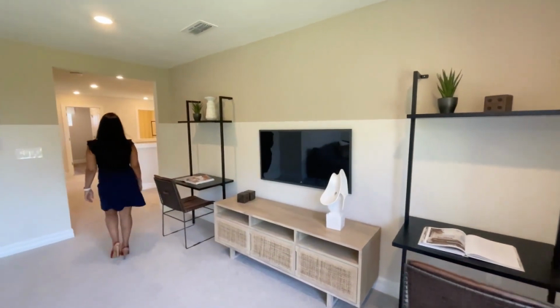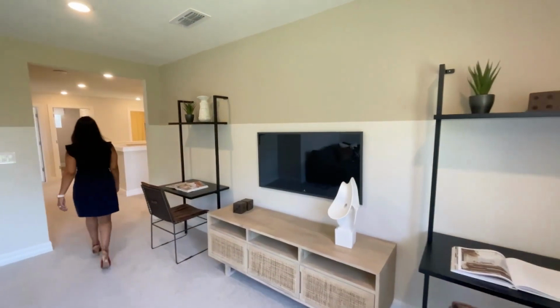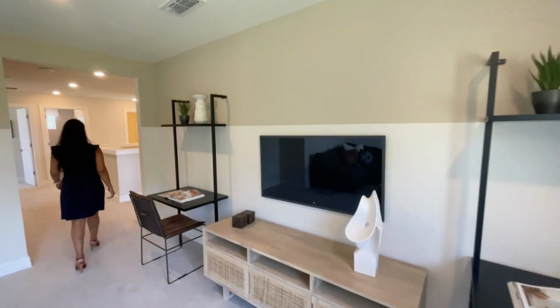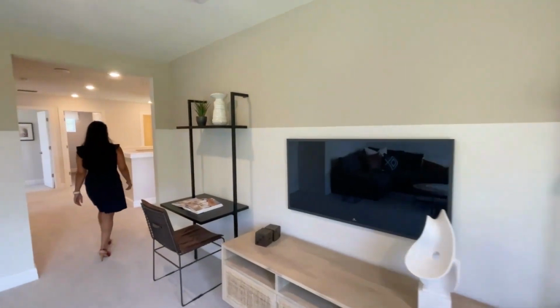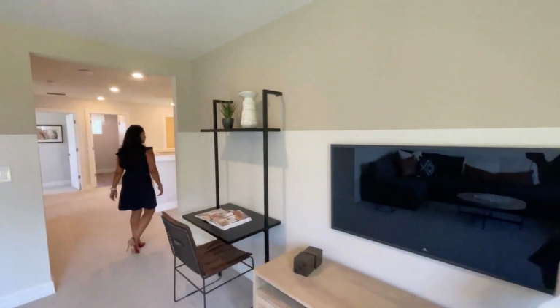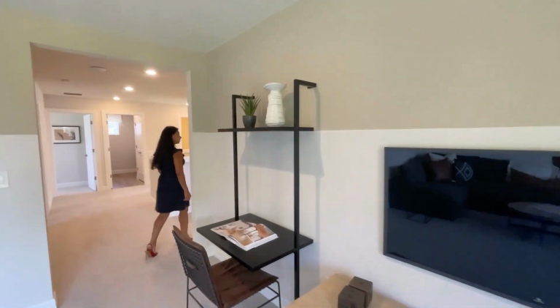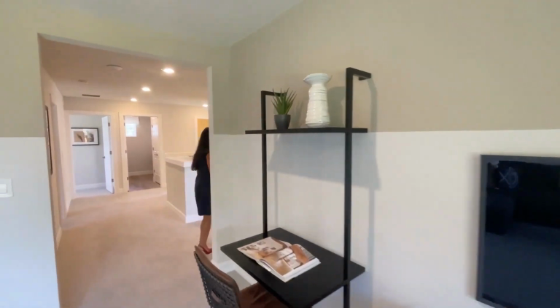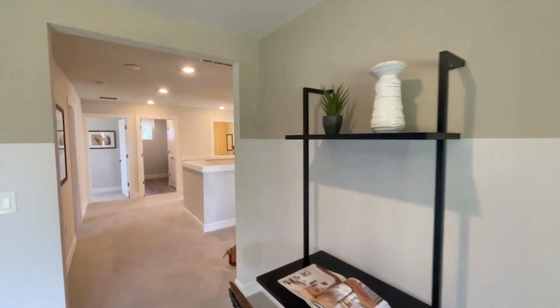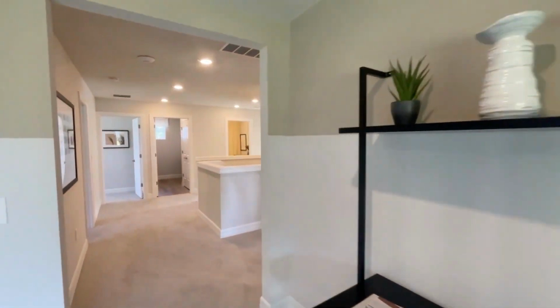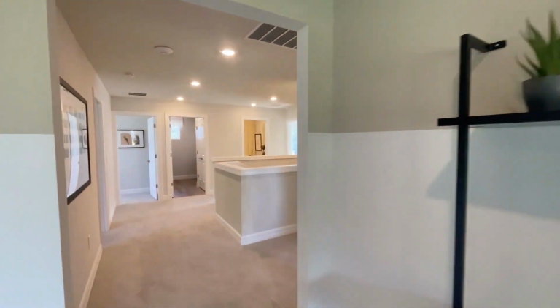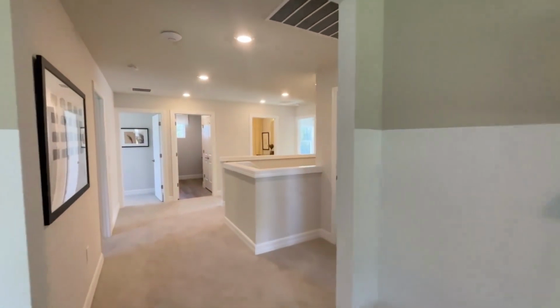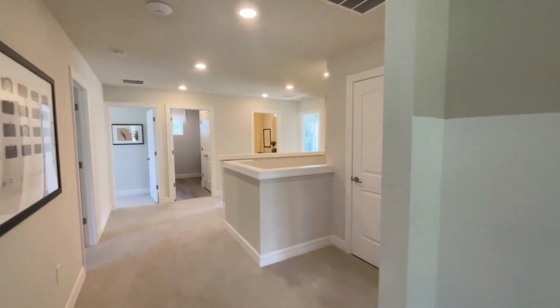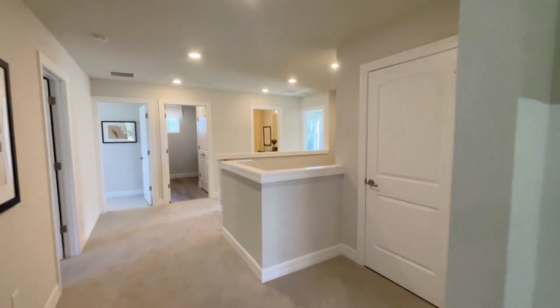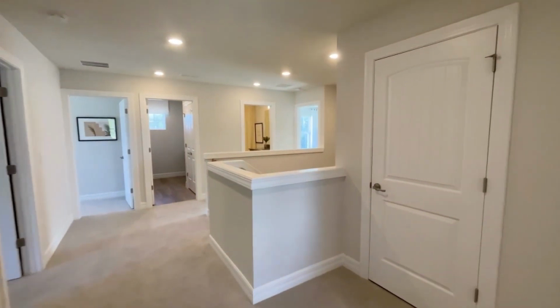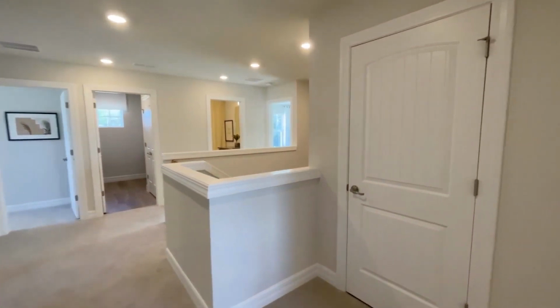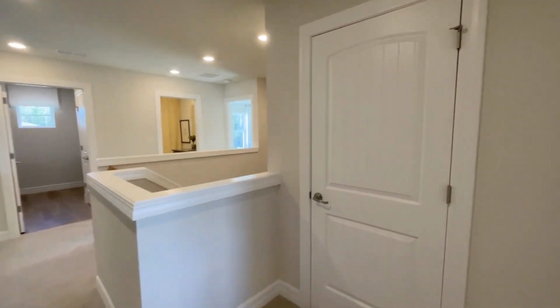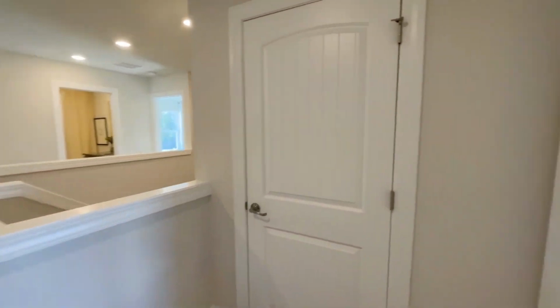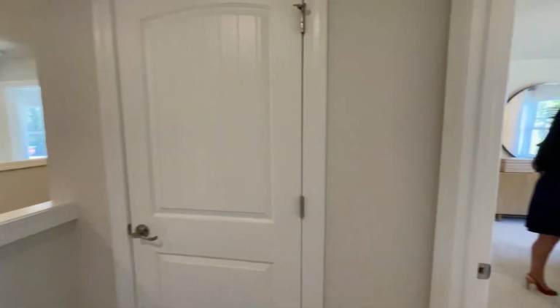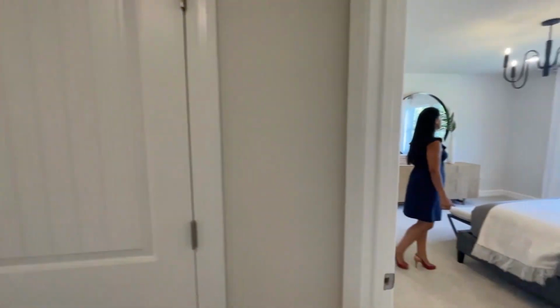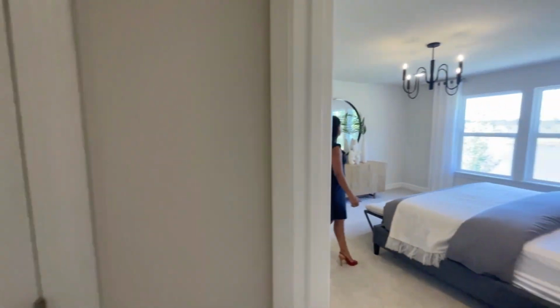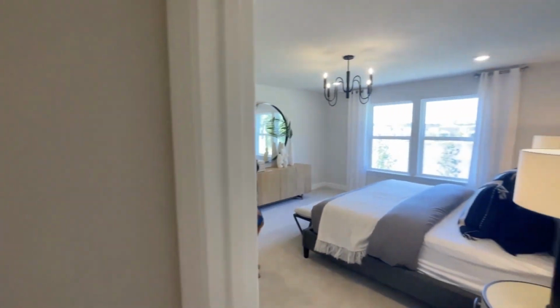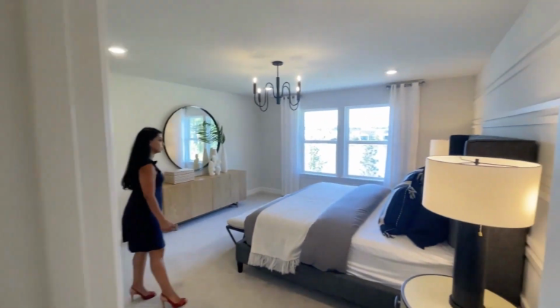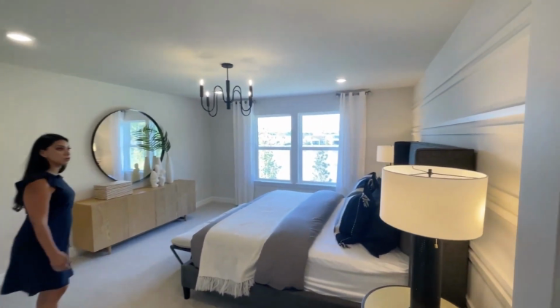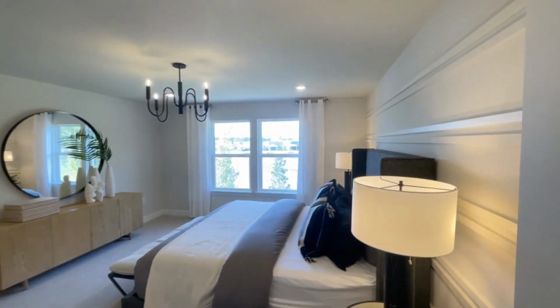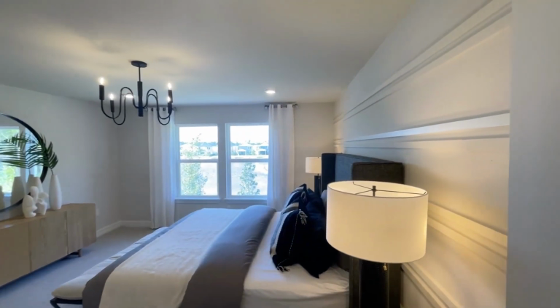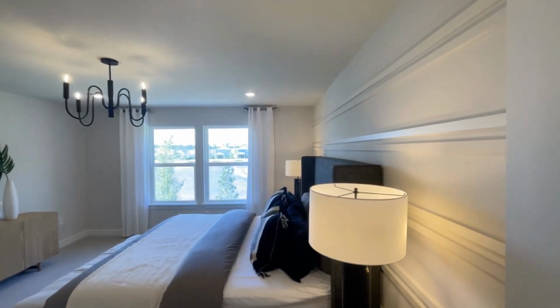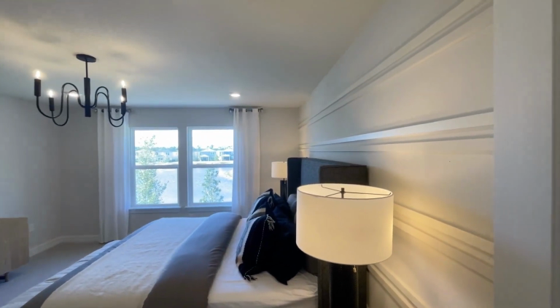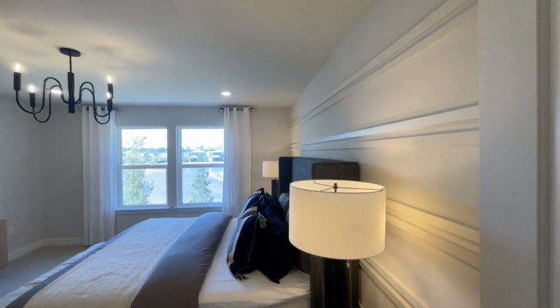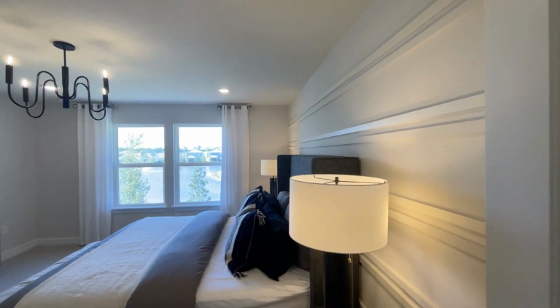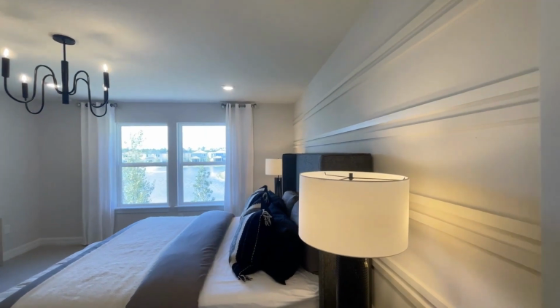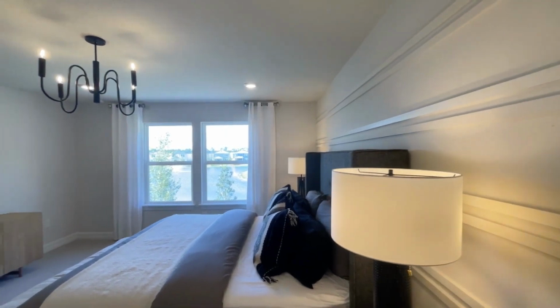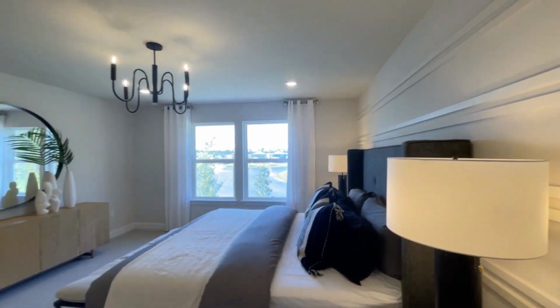And then immediately to the right is the master bedroom. Really nice big room with a nice decorative wall in the back.